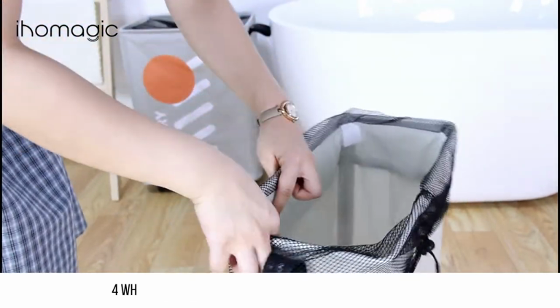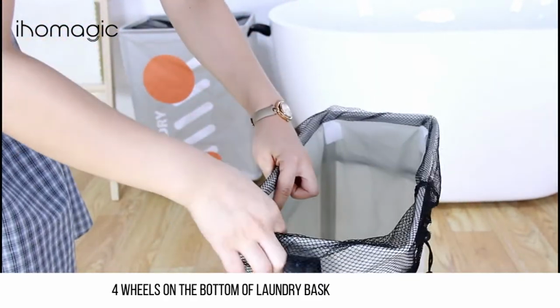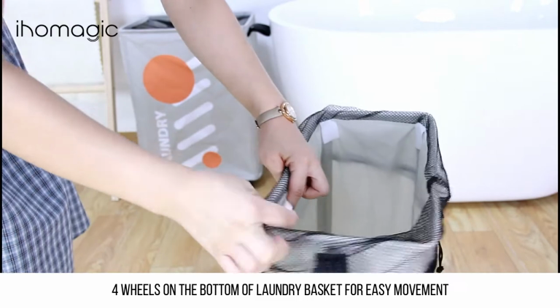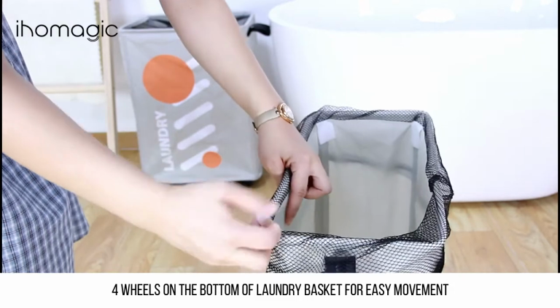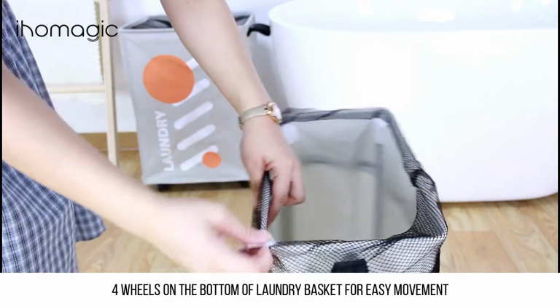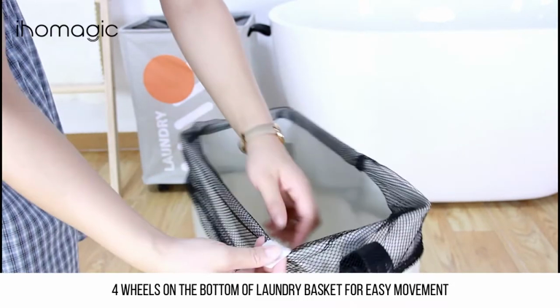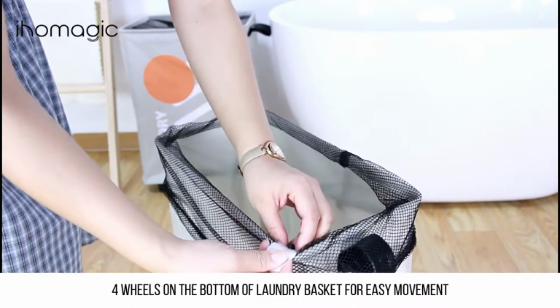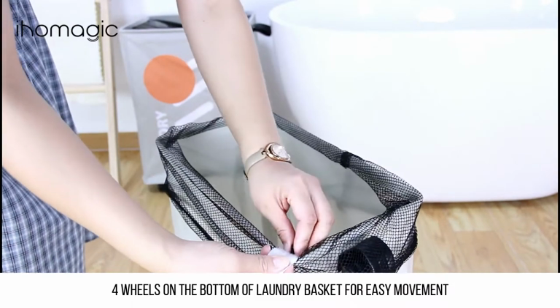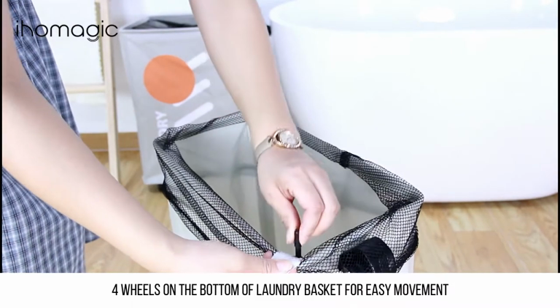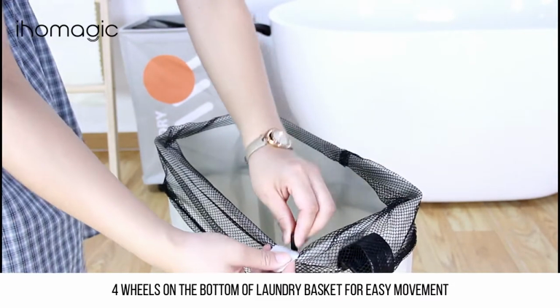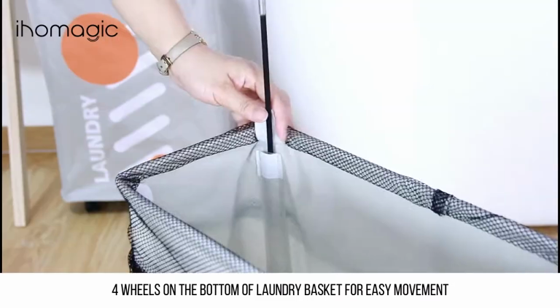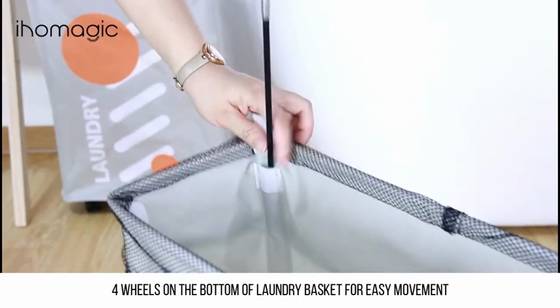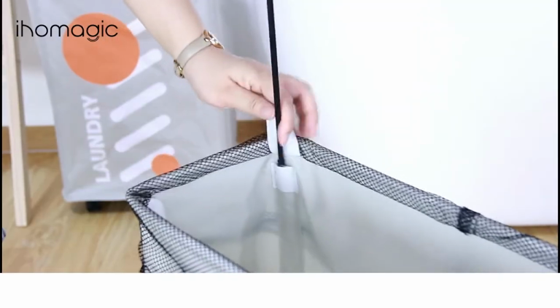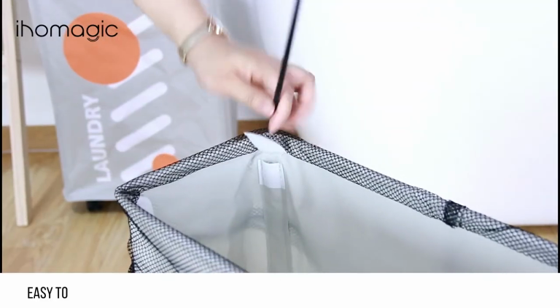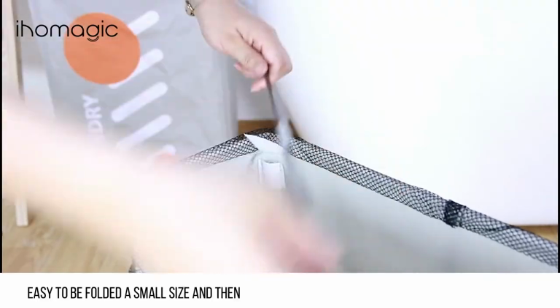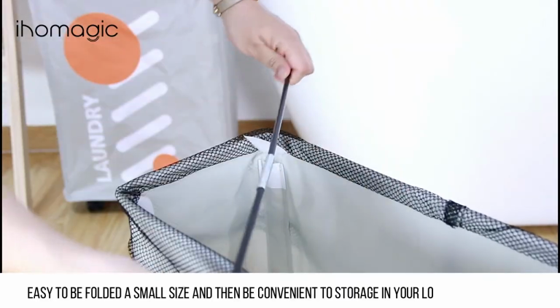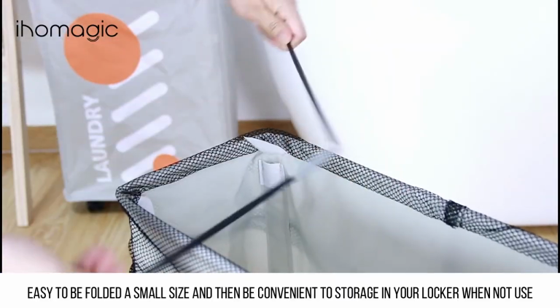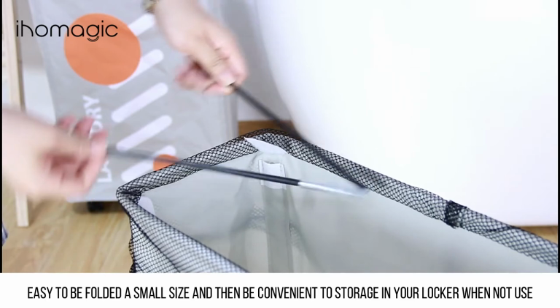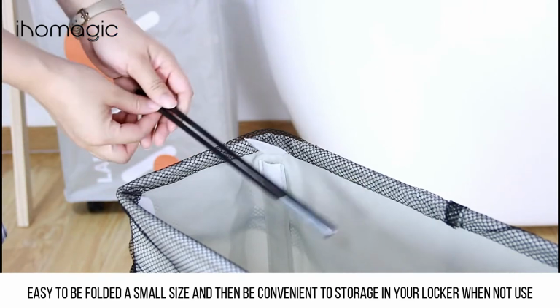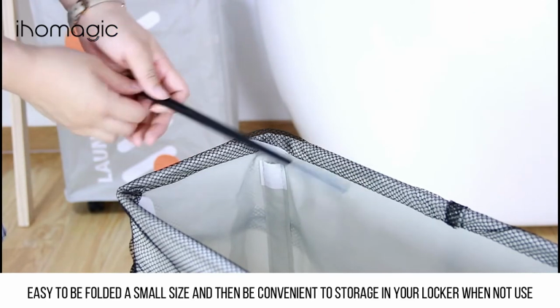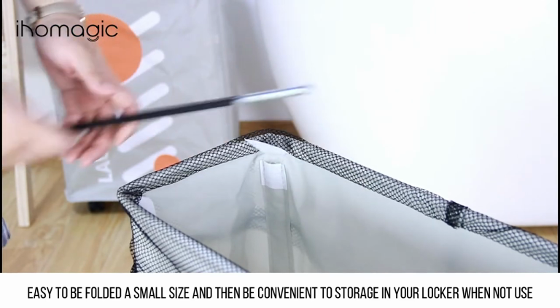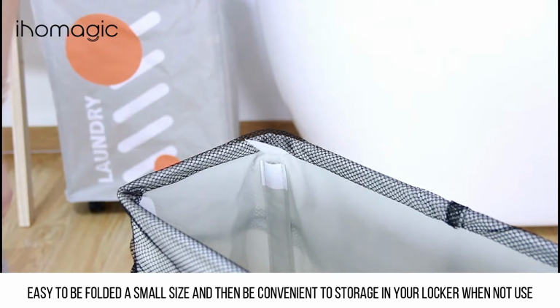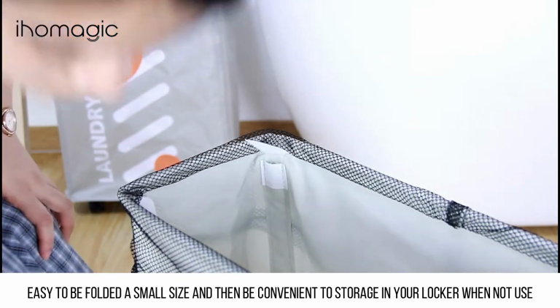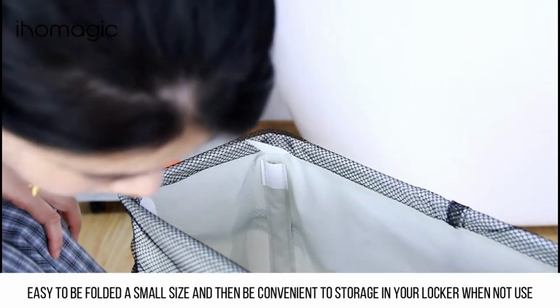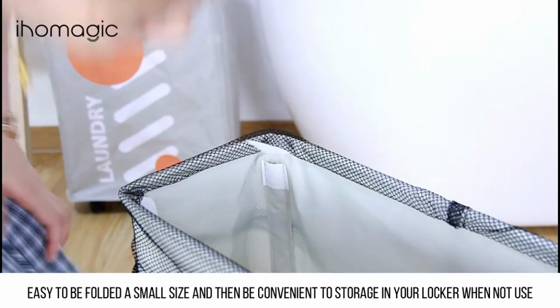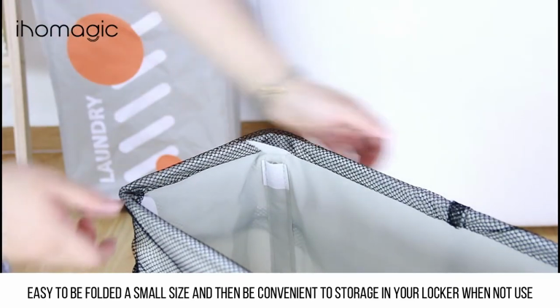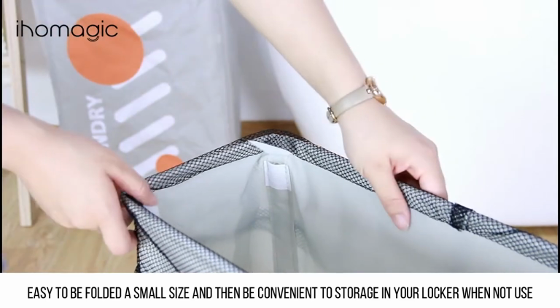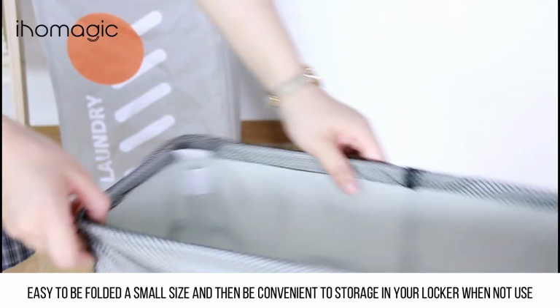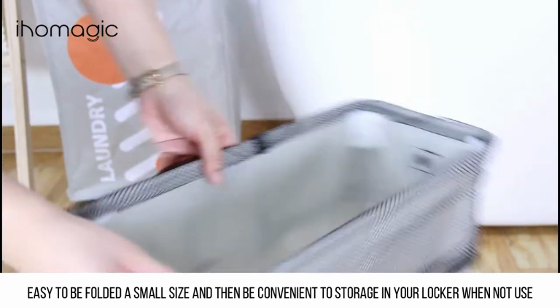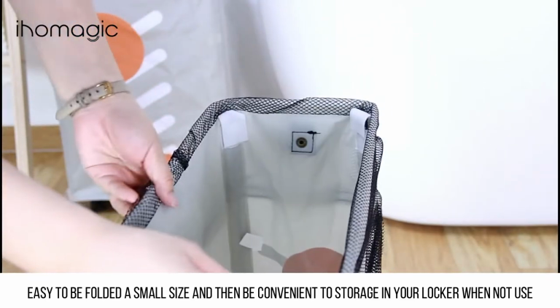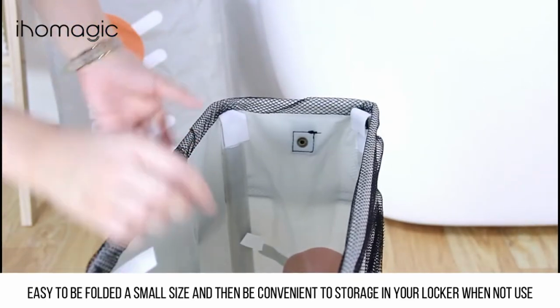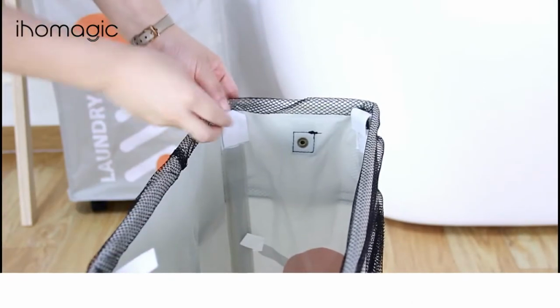Four wheels on the bottom of the laundry basket allow for easy movement. It can also be easily folded to a small size, making it convenient to store in your locker when not in use.